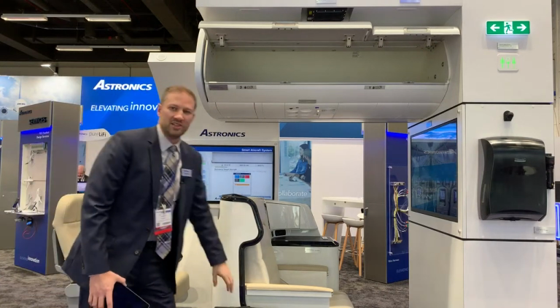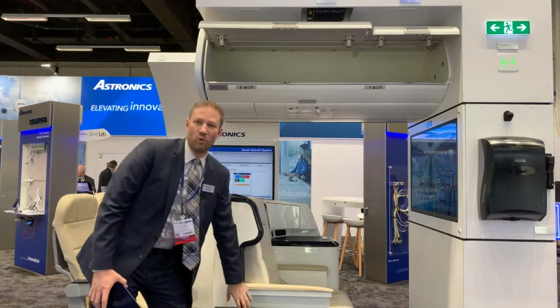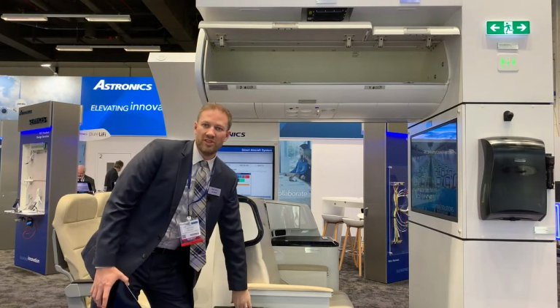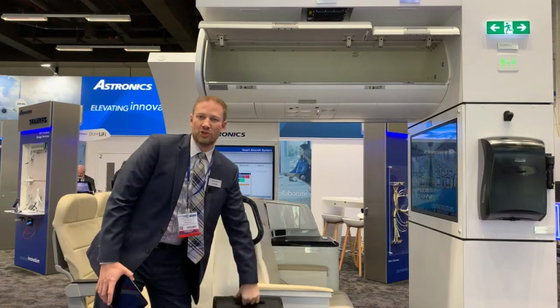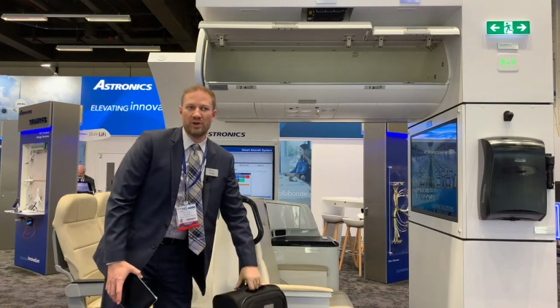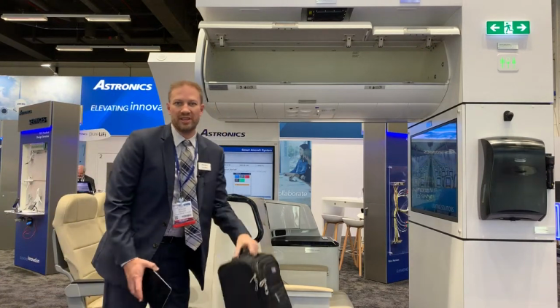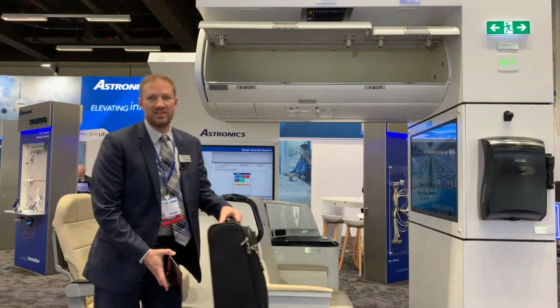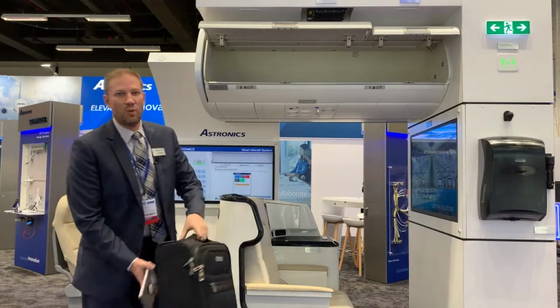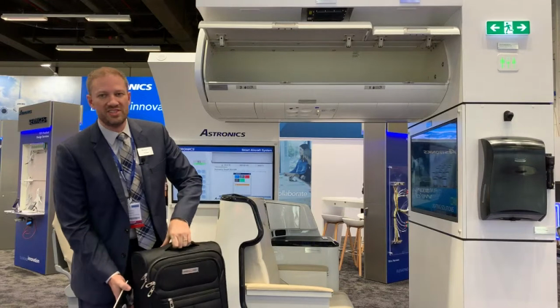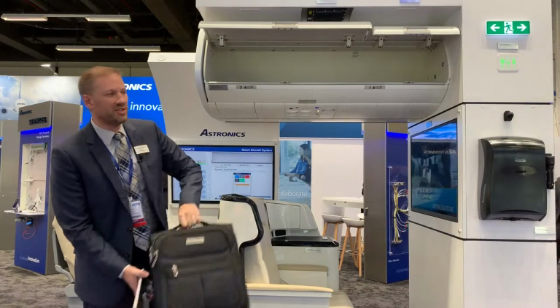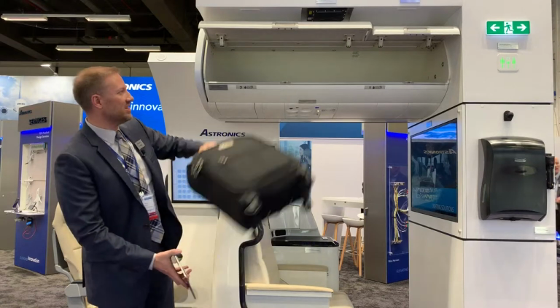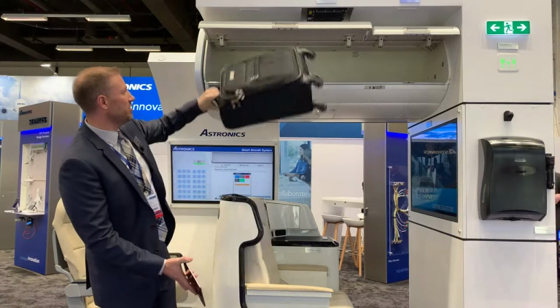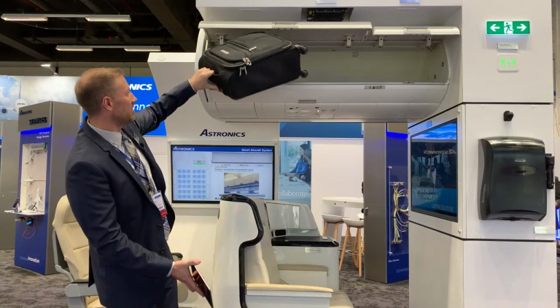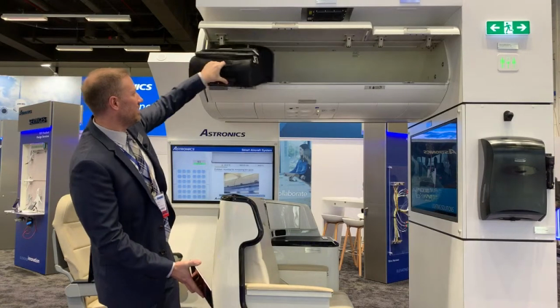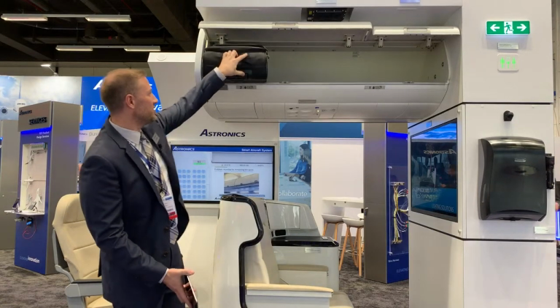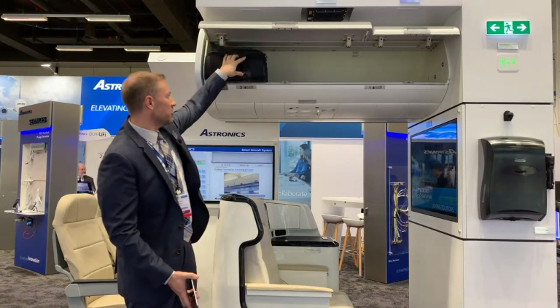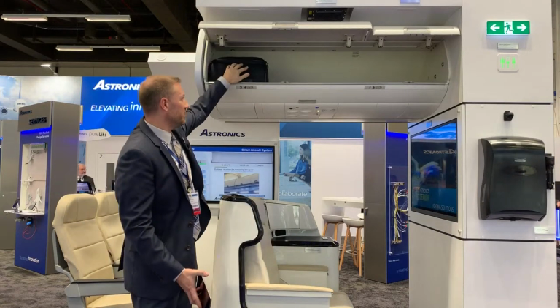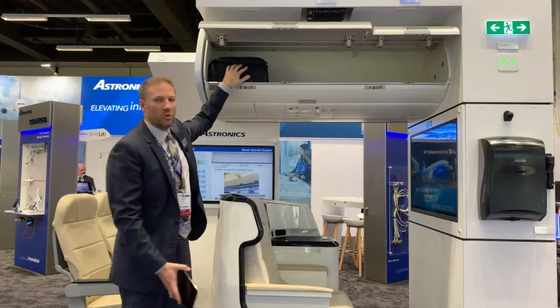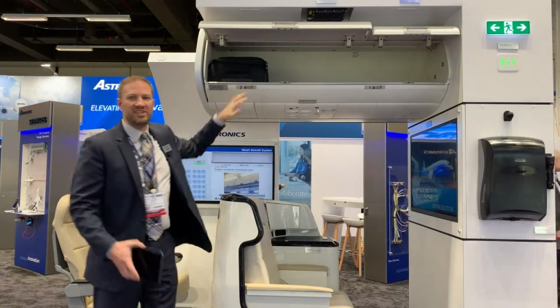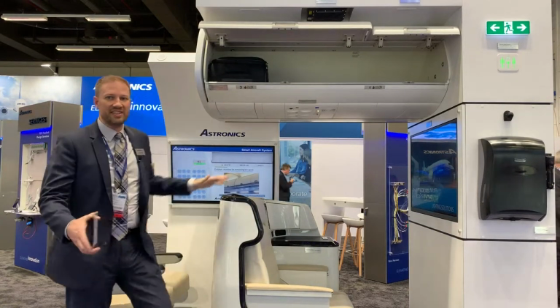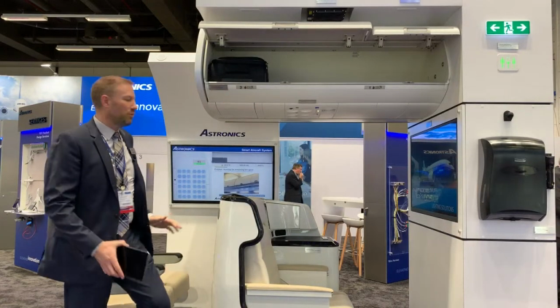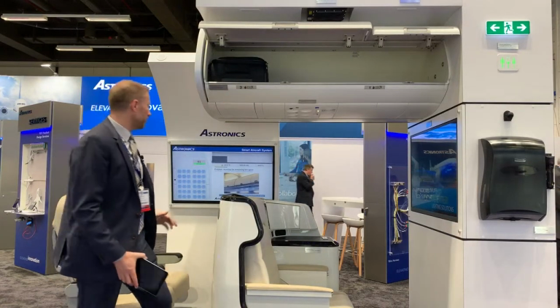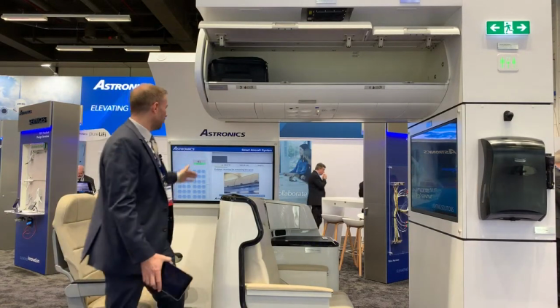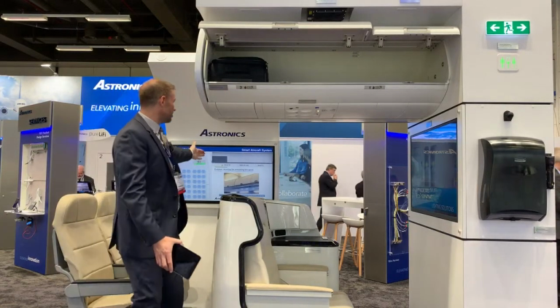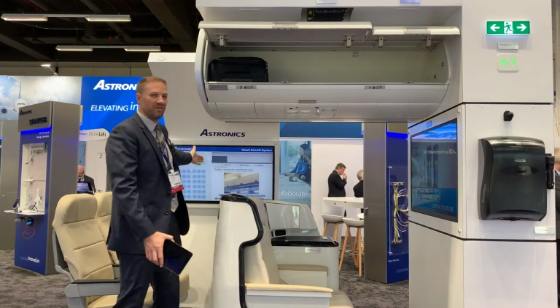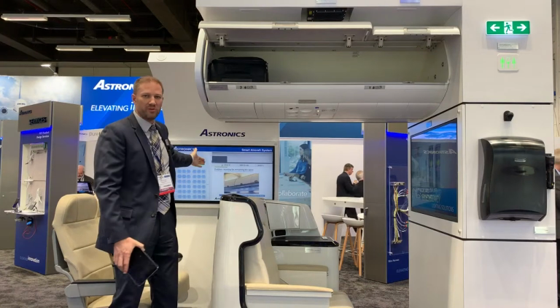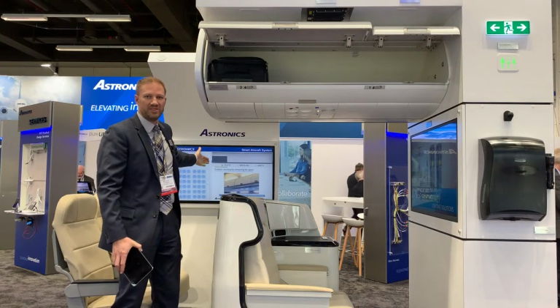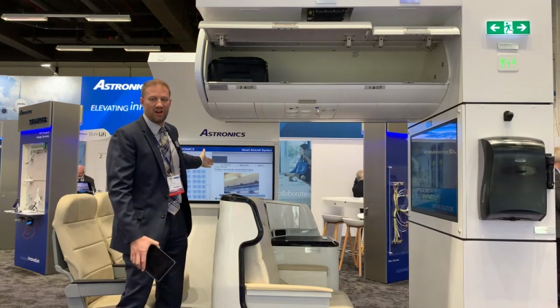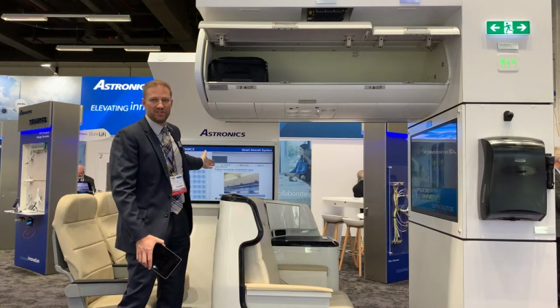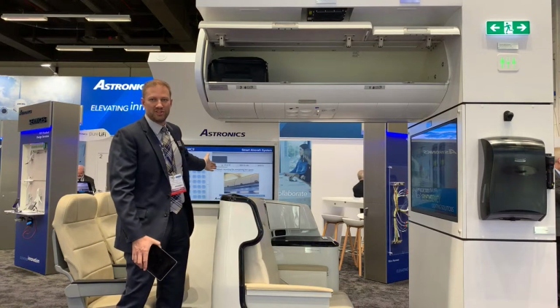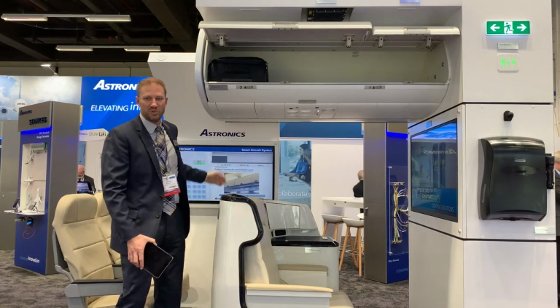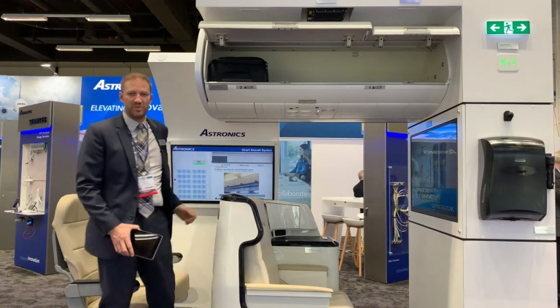One of the things we're showing is that as I put an object in our bin, we're detecting that within the bin and actually showing the volume that this object consumes within the bin.